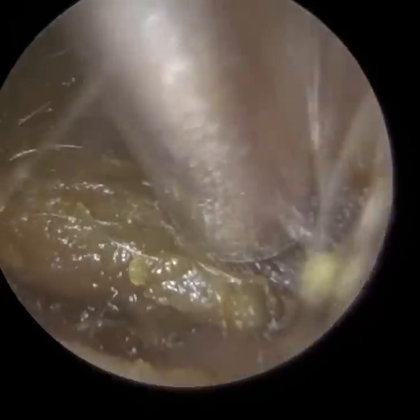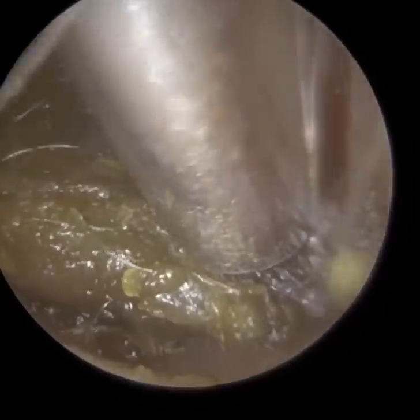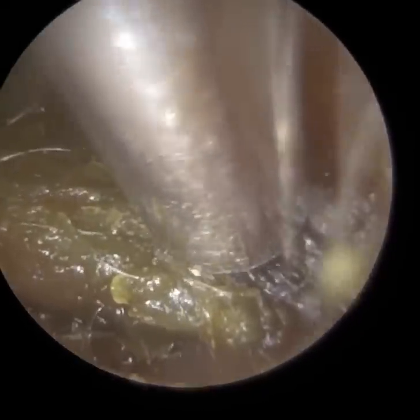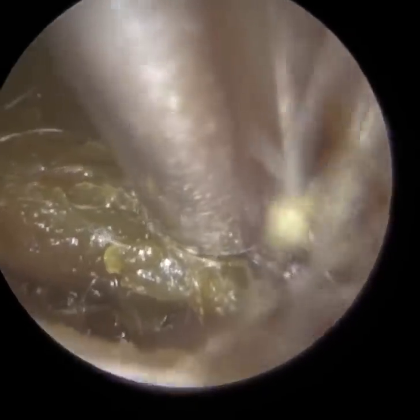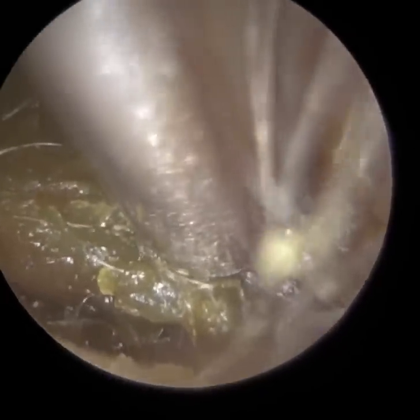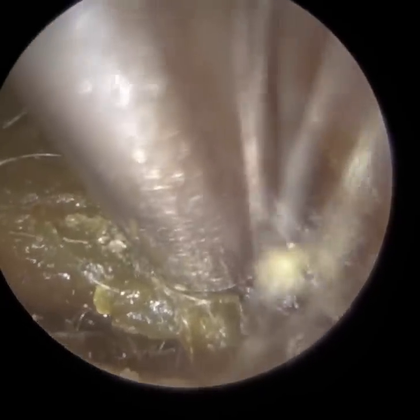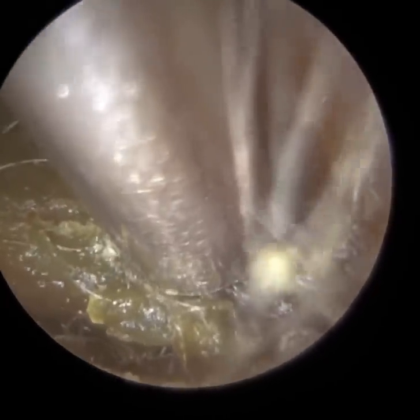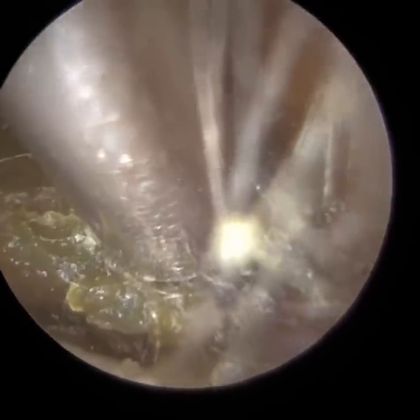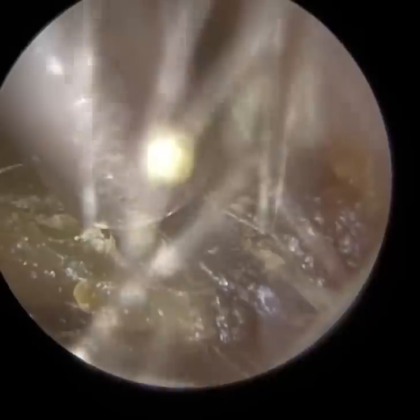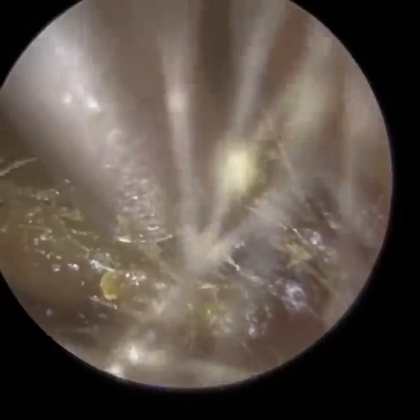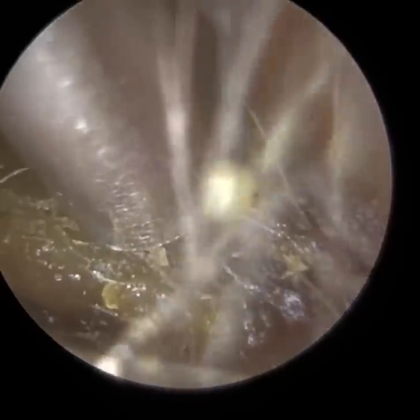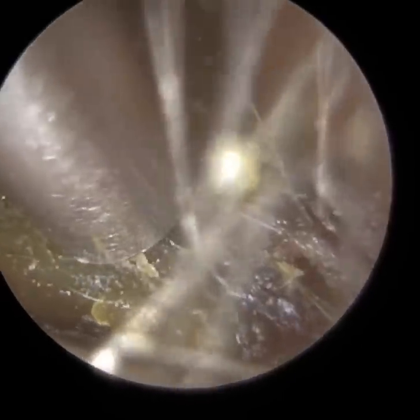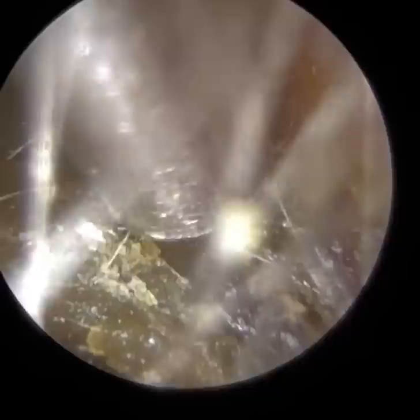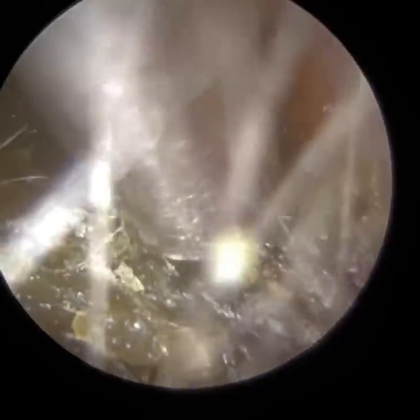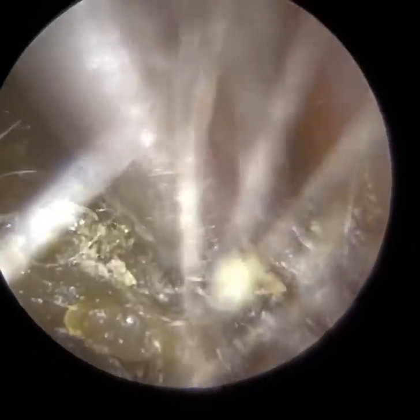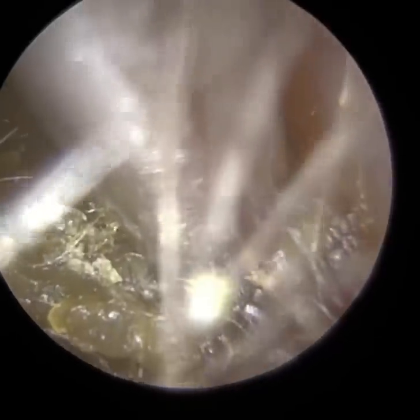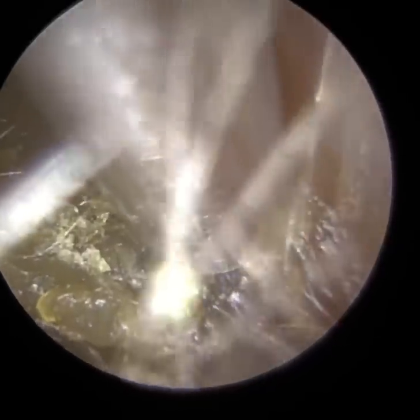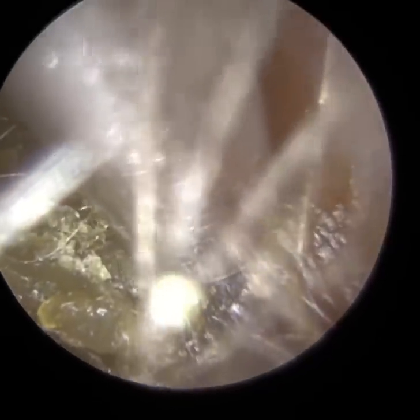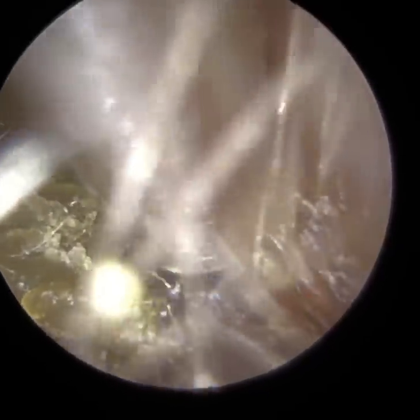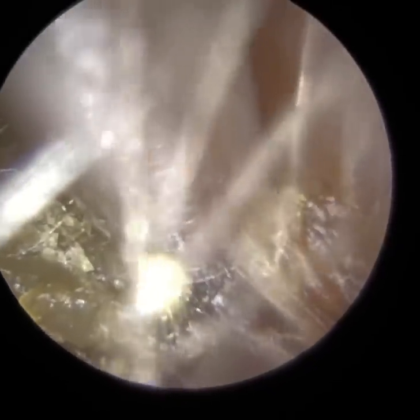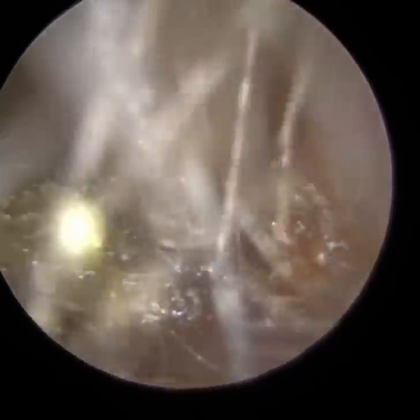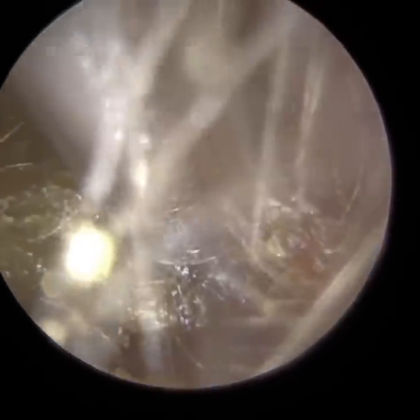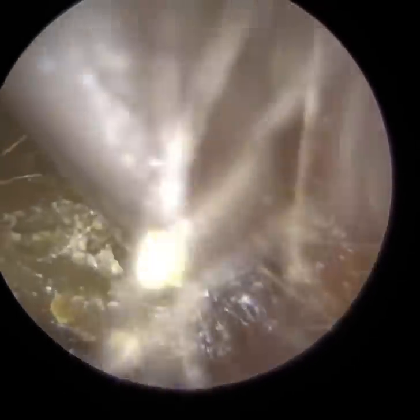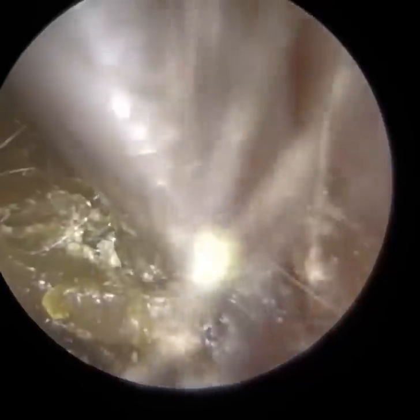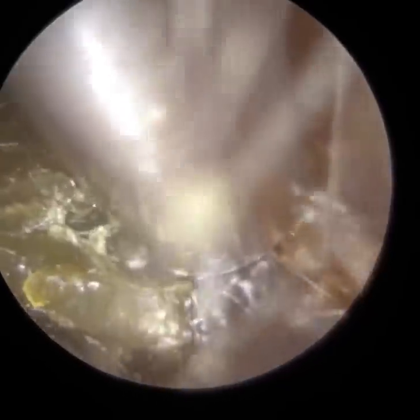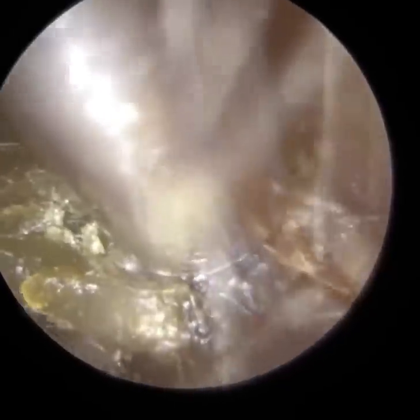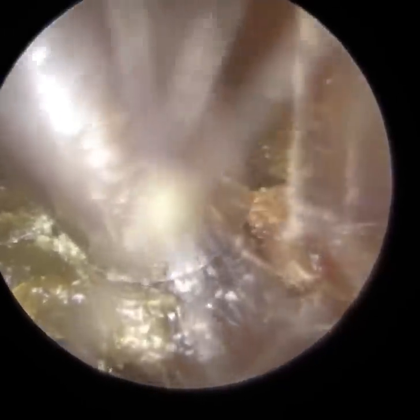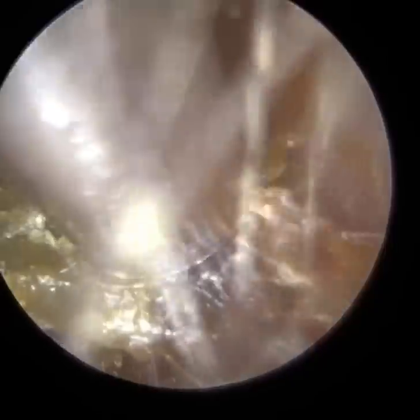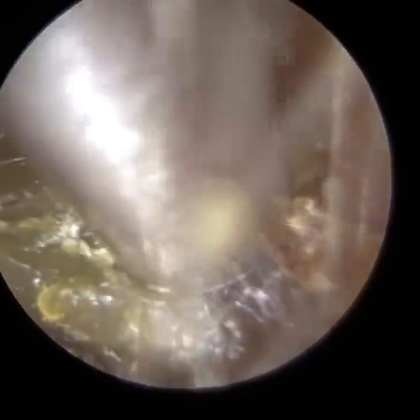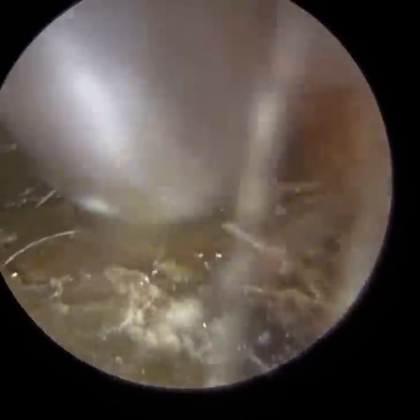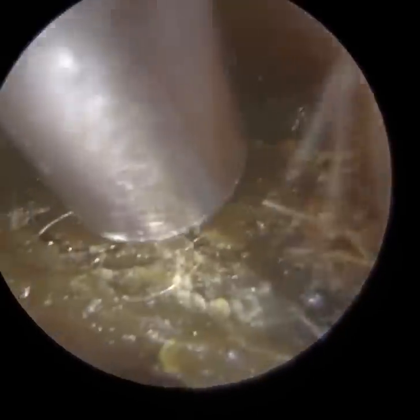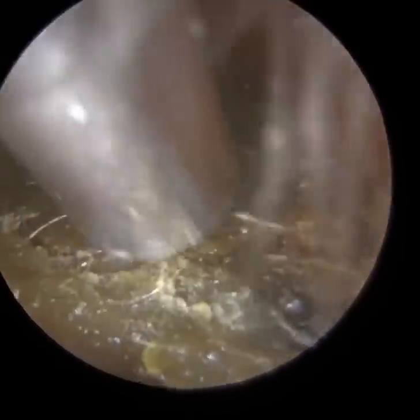Some of you may be aware that today there were some amazing images released from the first five pictures taken from the James Webb Telescope of the cosmos, and the improvements it was over its predecessor, the Hubble Telescope.